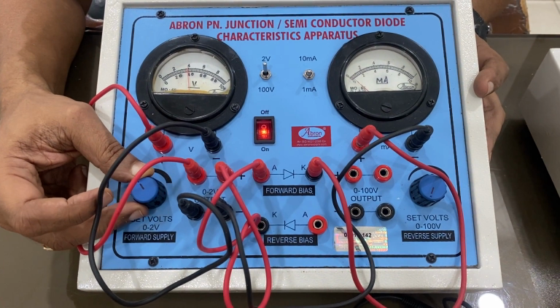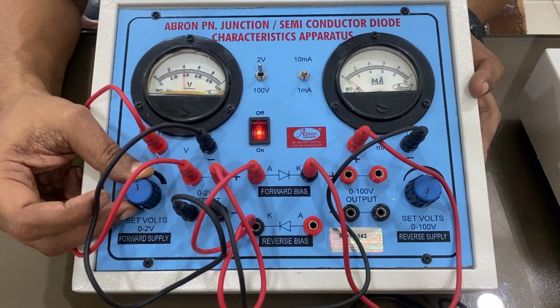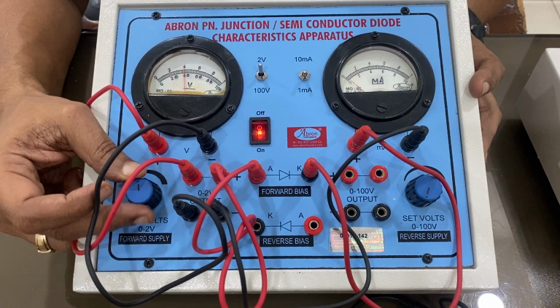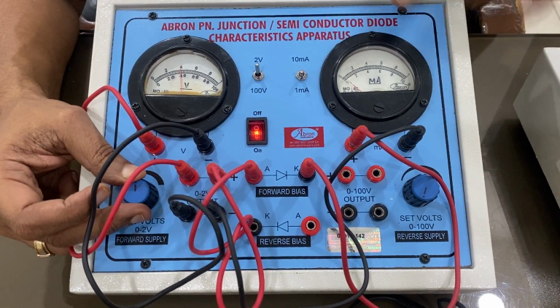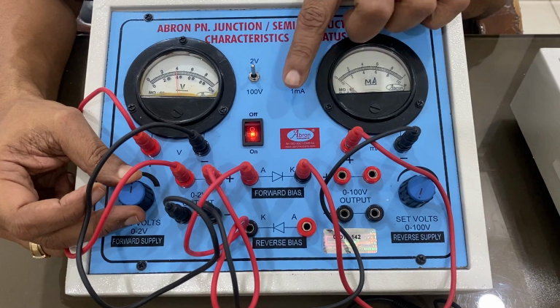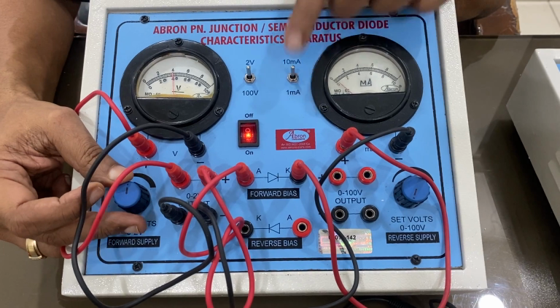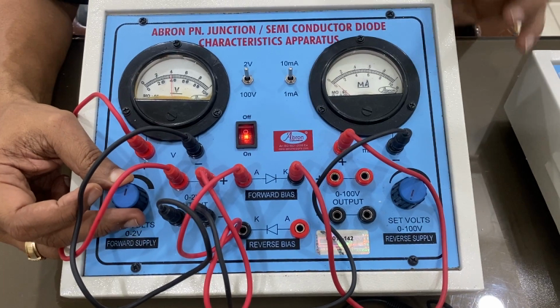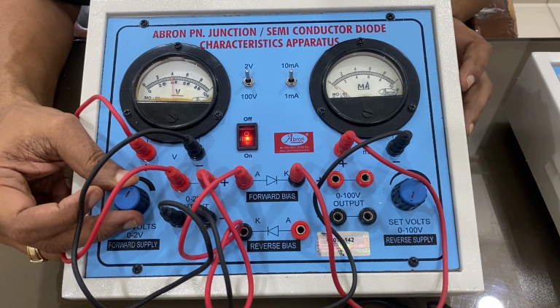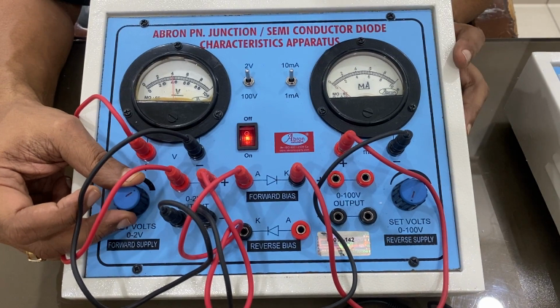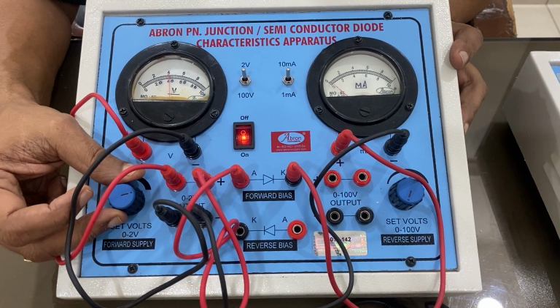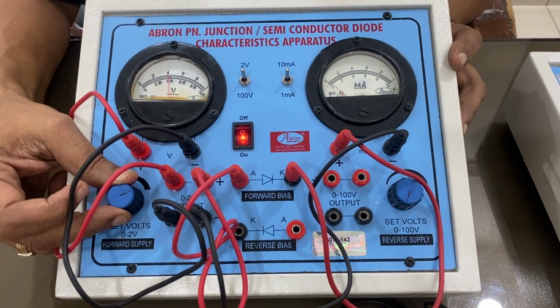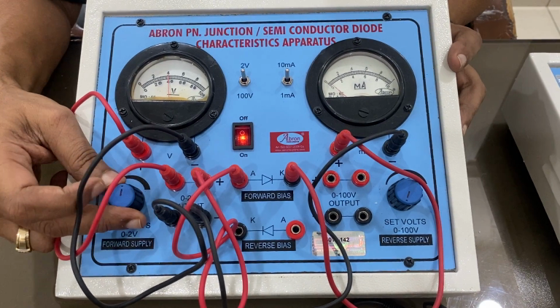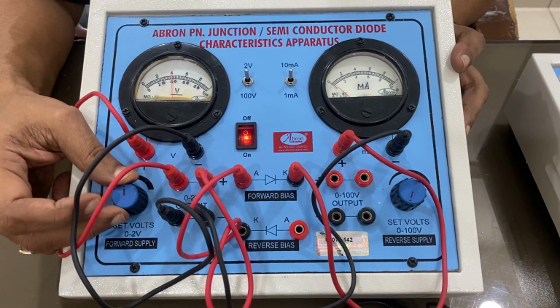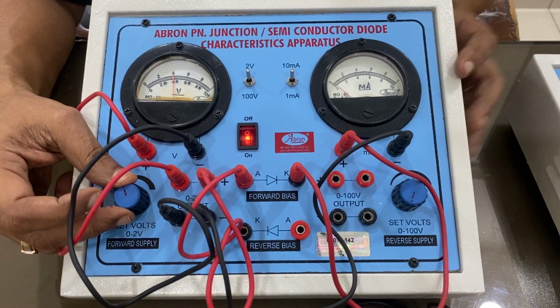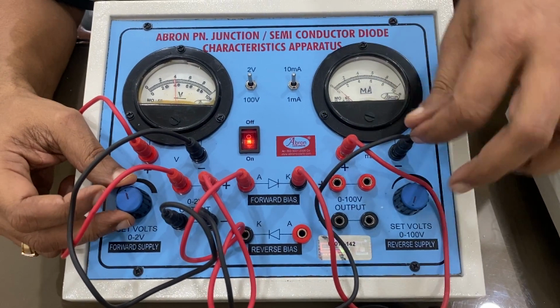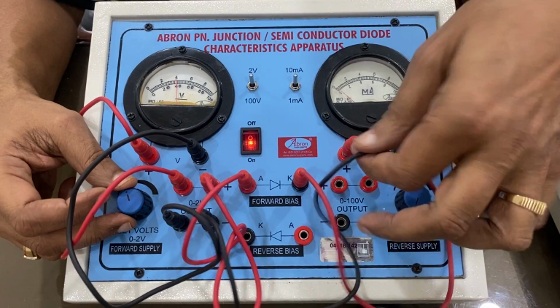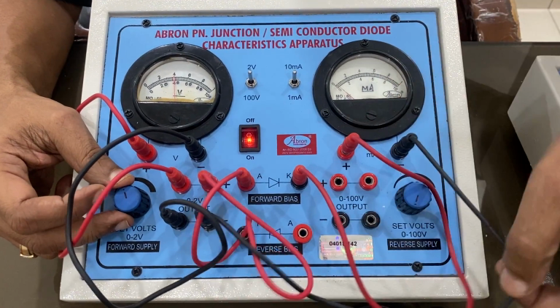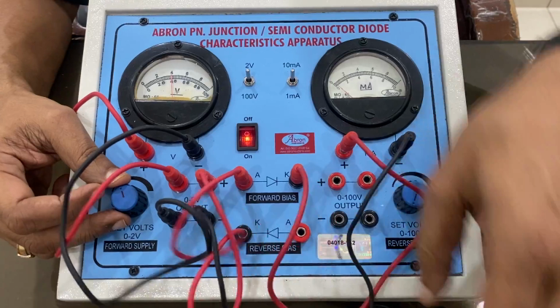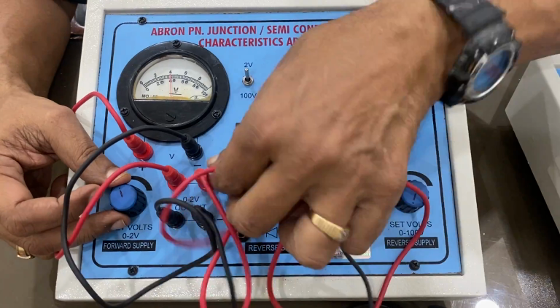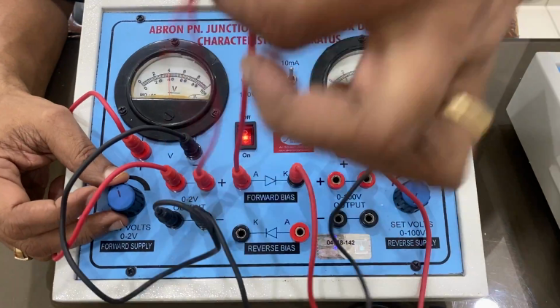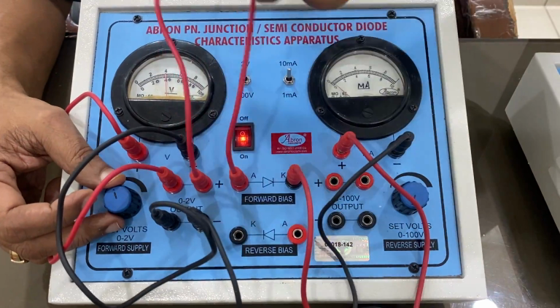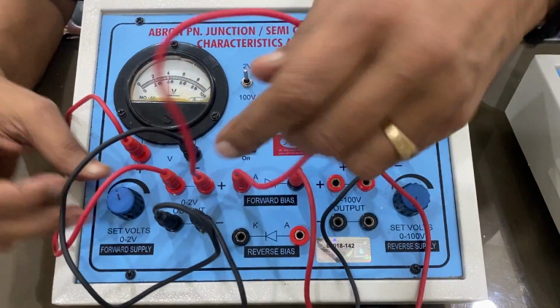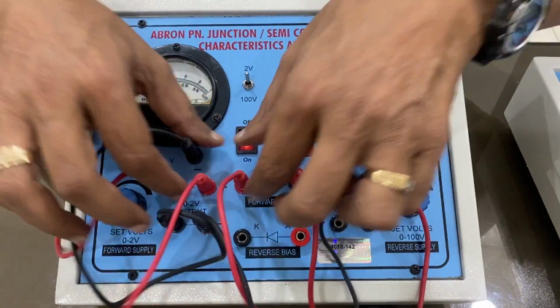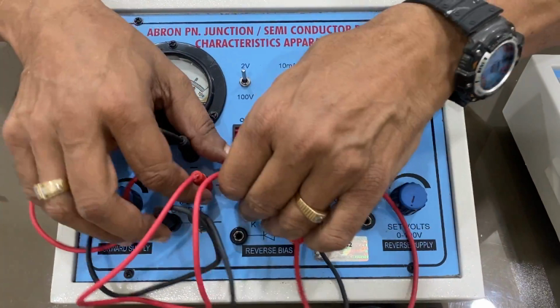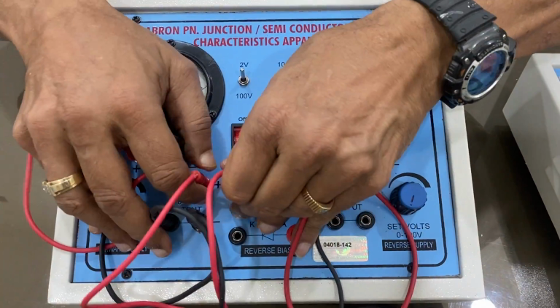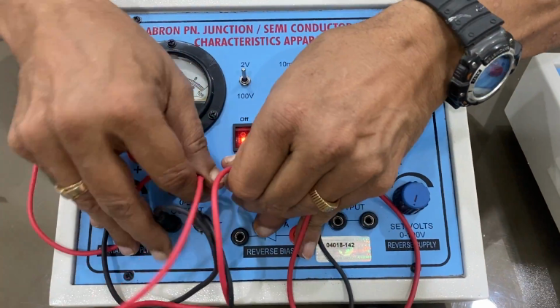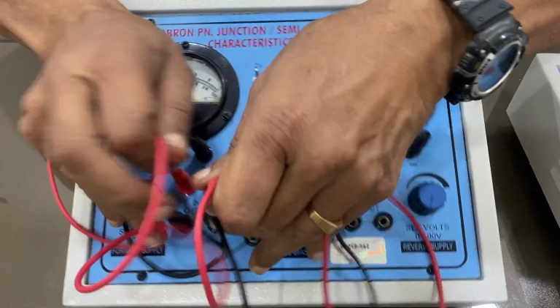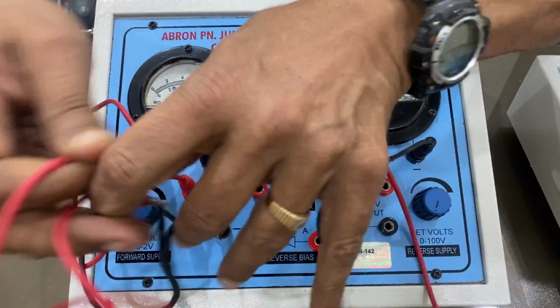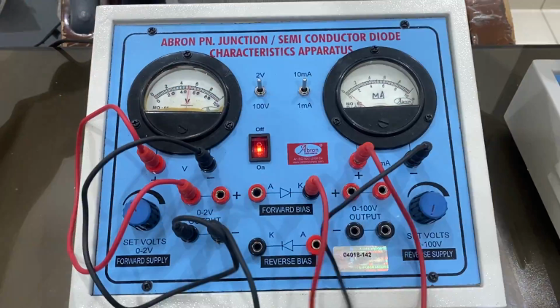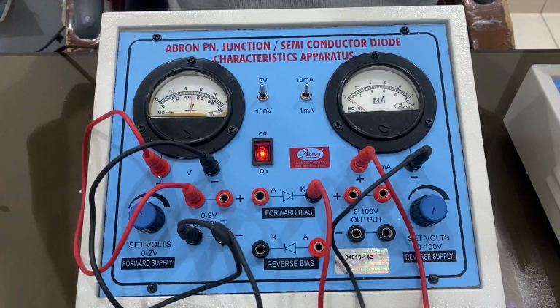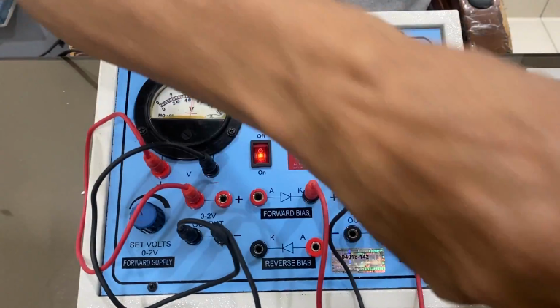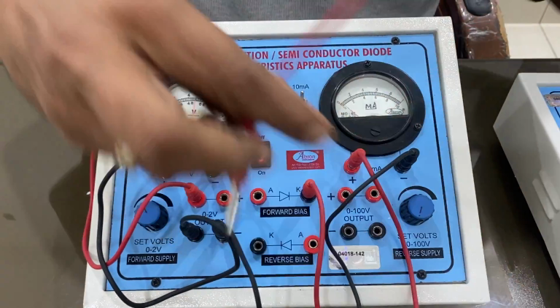You can see the current is increasing. Let me check the circuit — let me connect another wire.